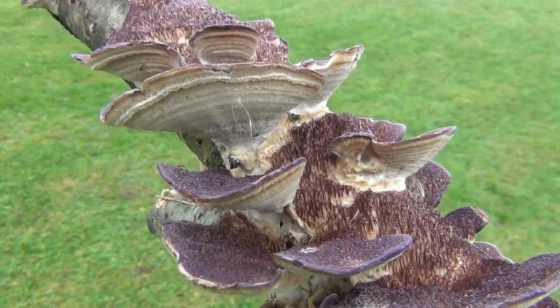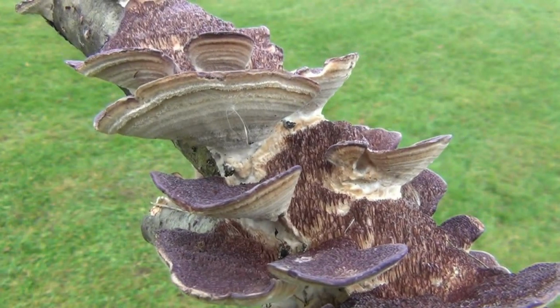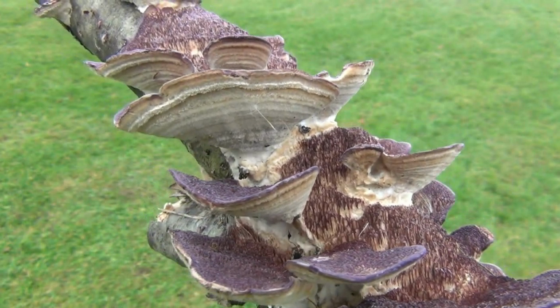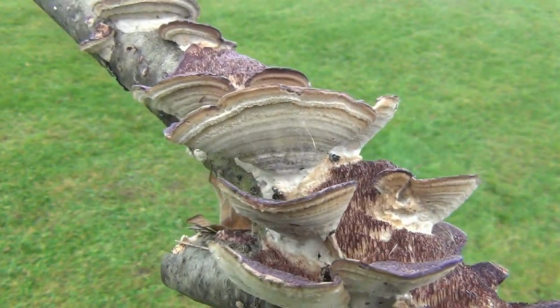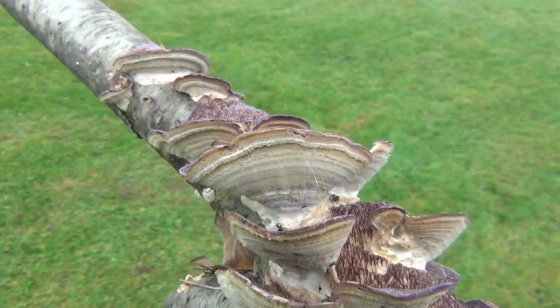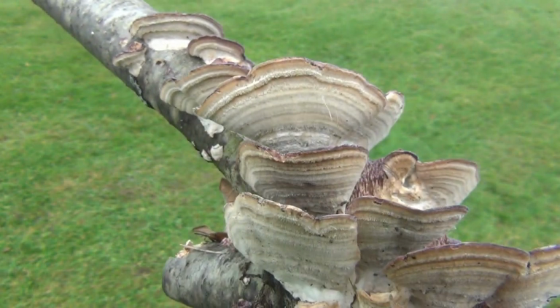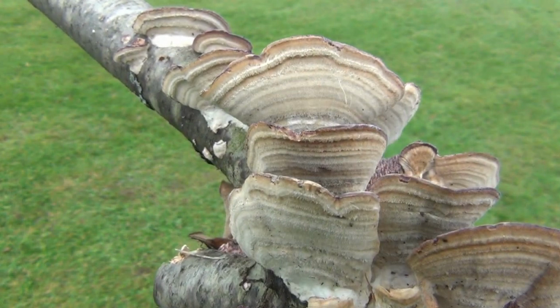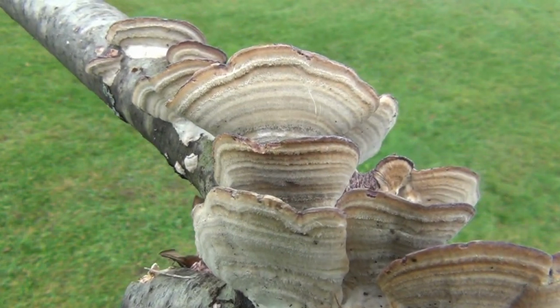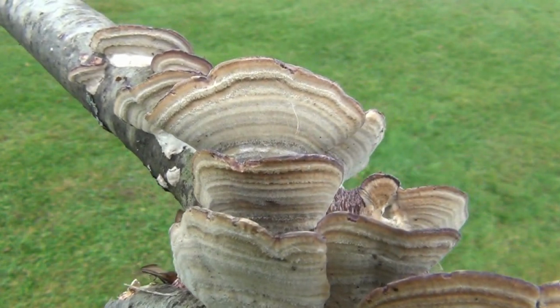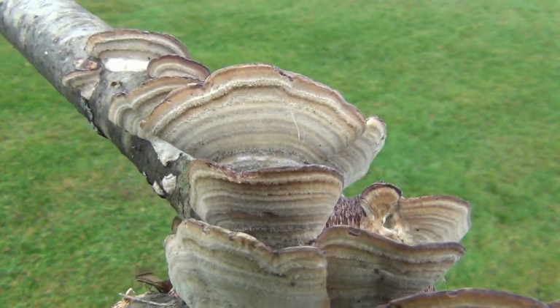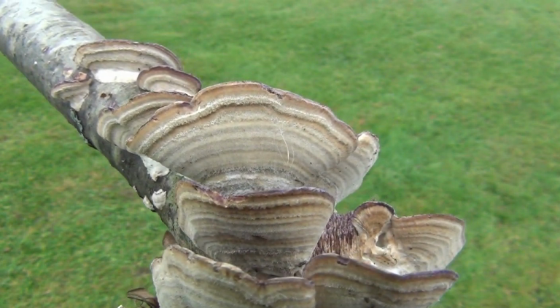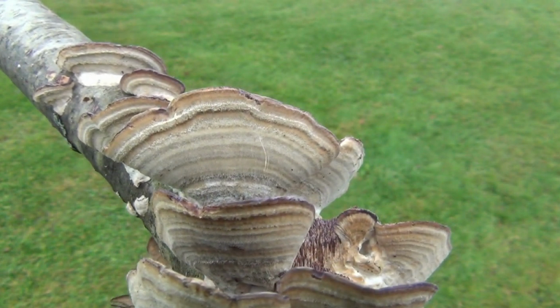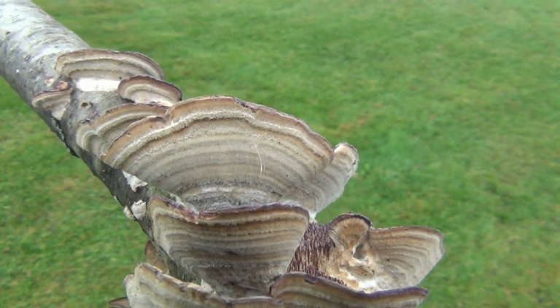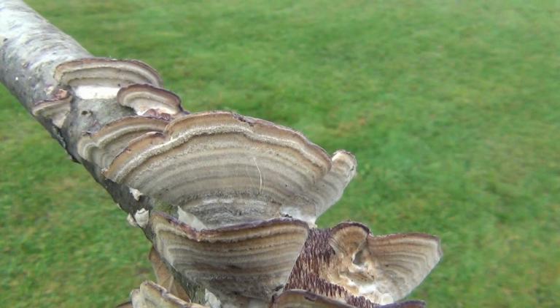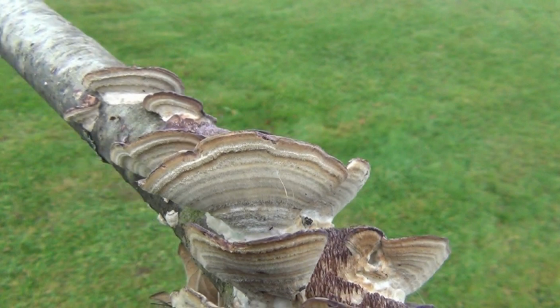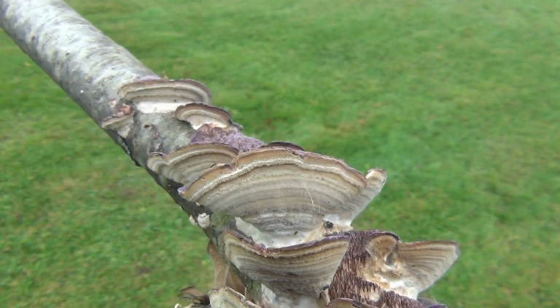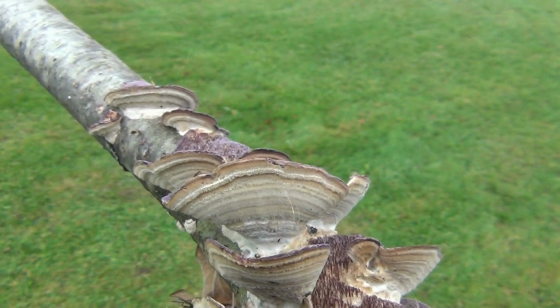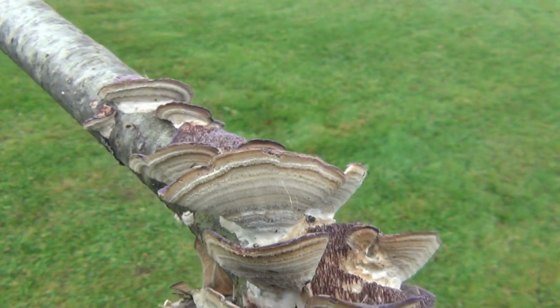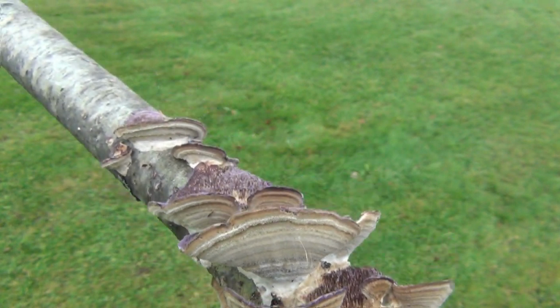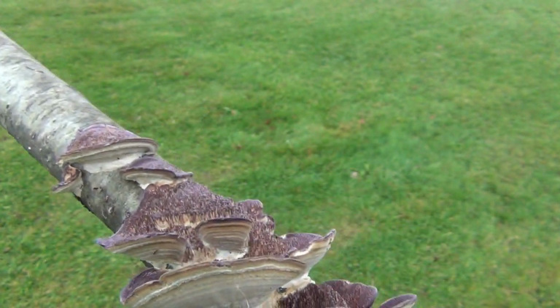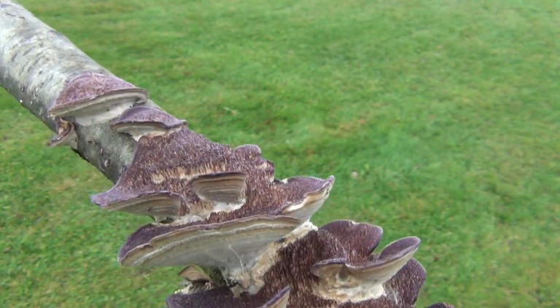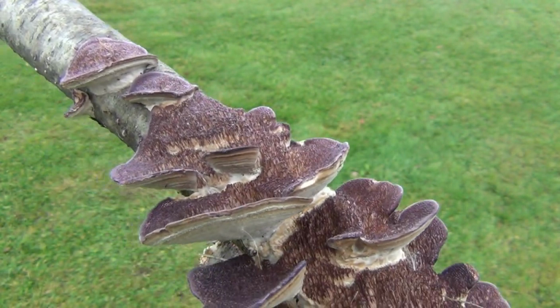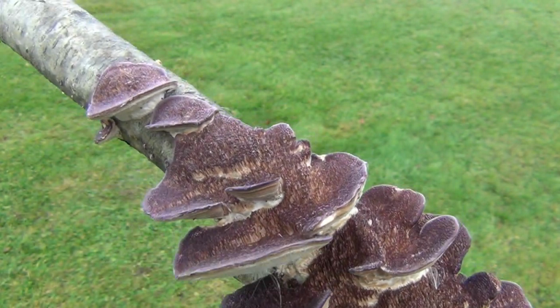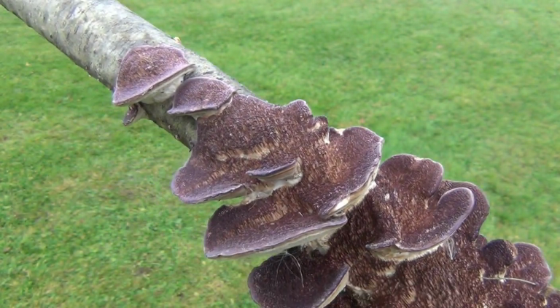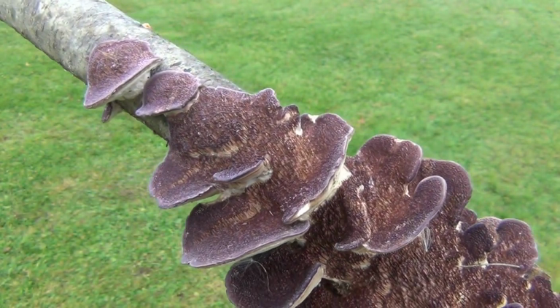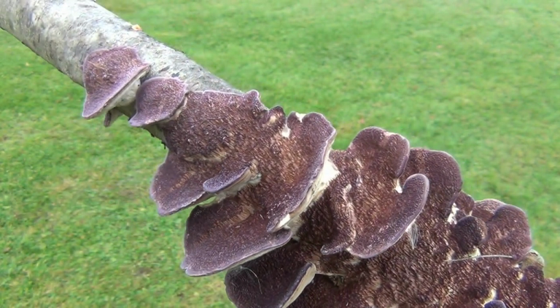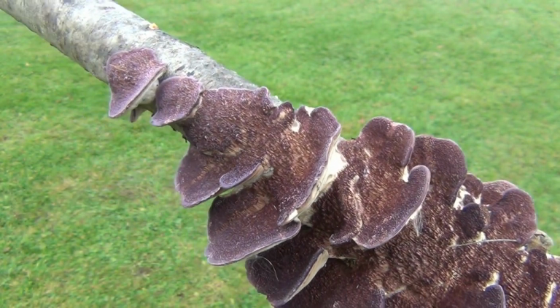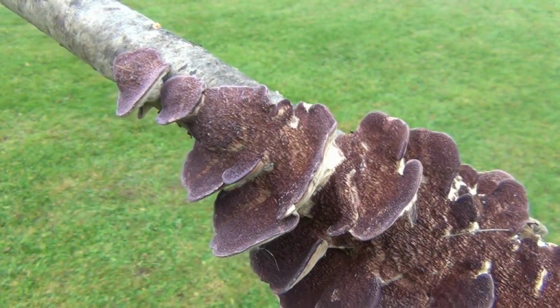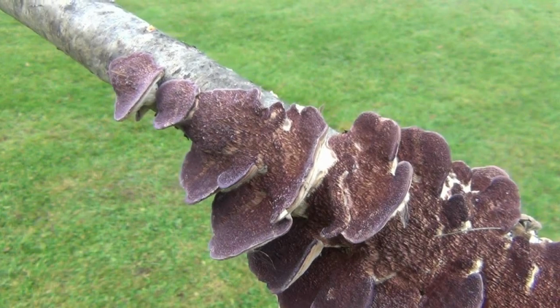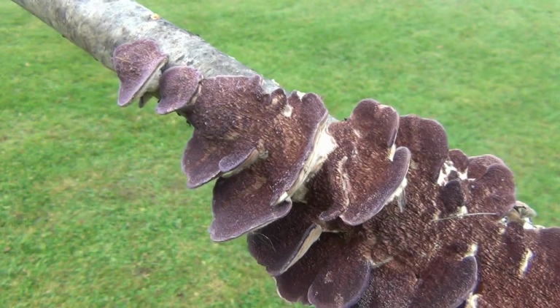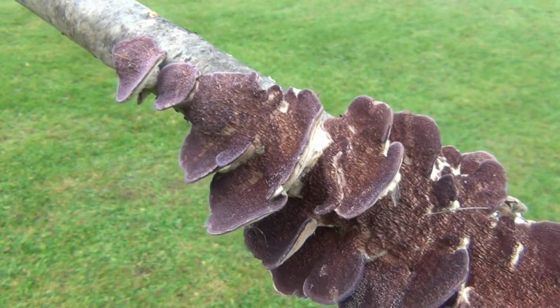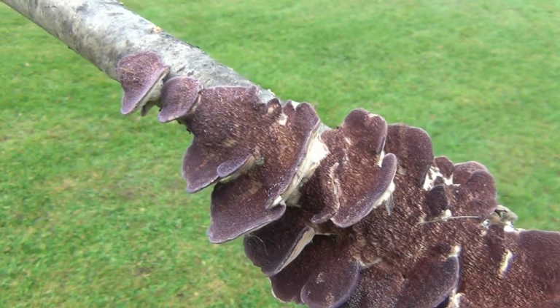Quick little random video on a mushroom I found. If you guys do actually go foraging and you pick mushrooms to eat, let me know what you pick down below, and what part of the planet you're from — it'll just be interesting to know. Thanks for watching. Hope you guys have a great day, and I will see you soon.